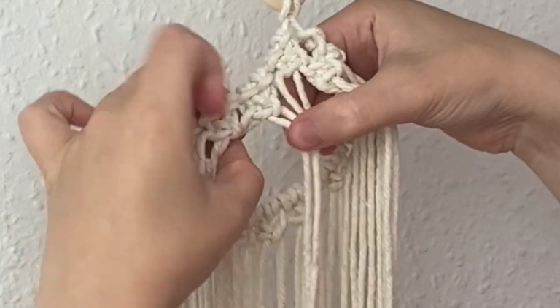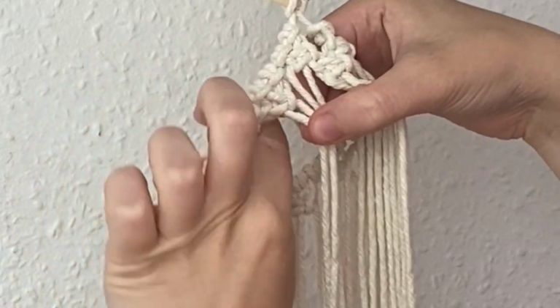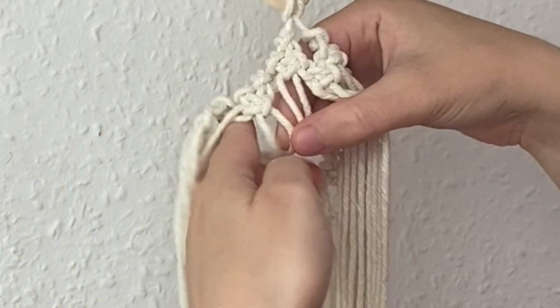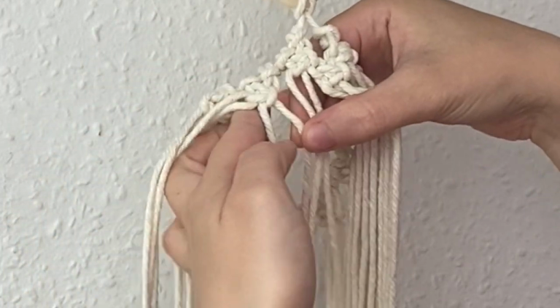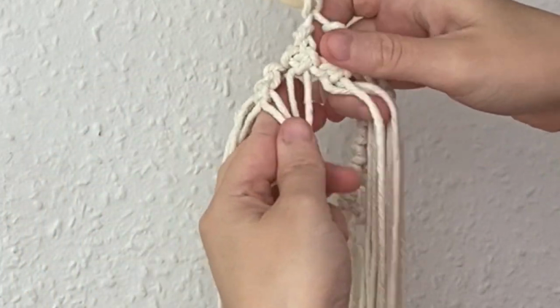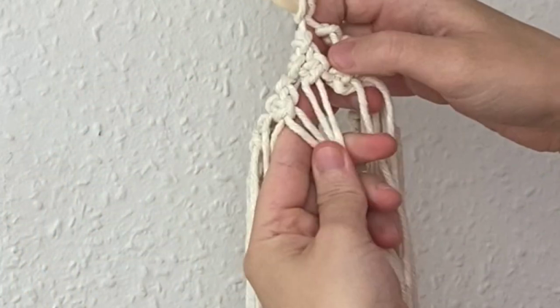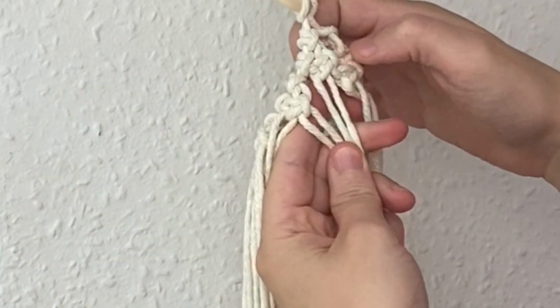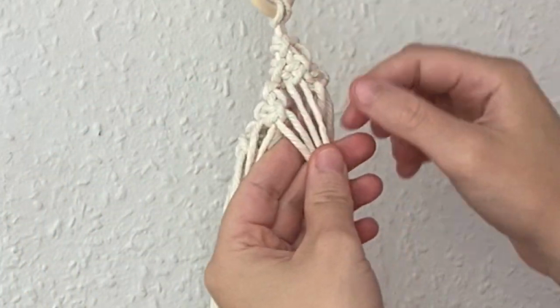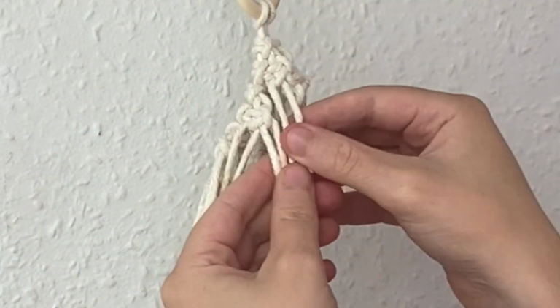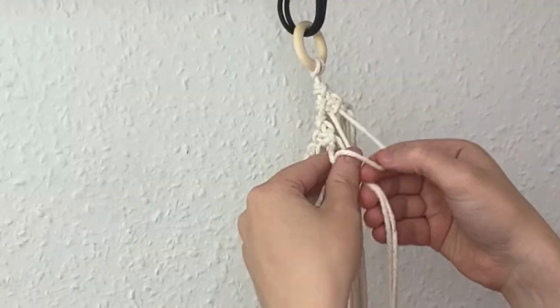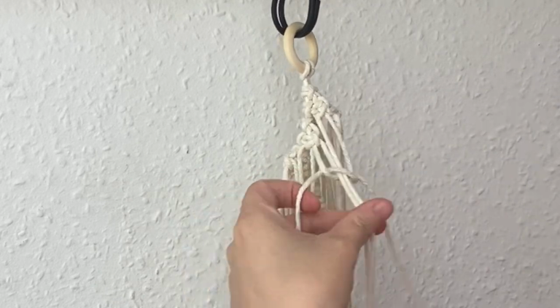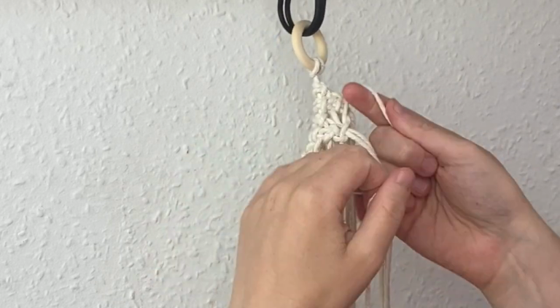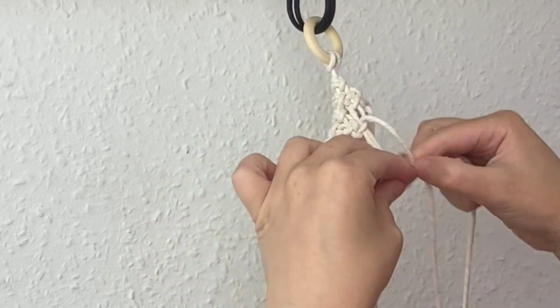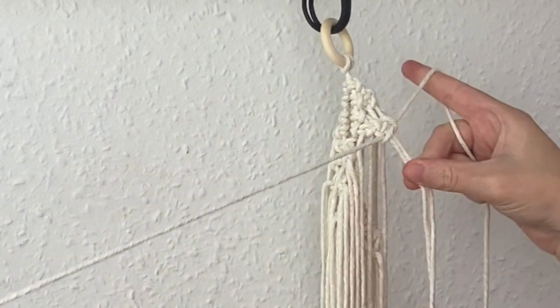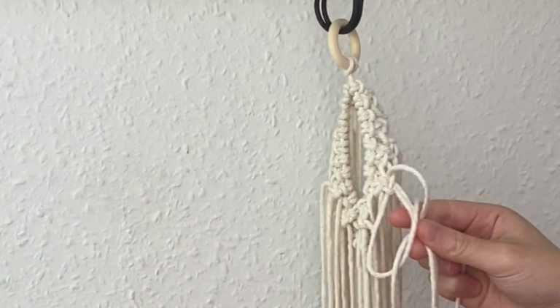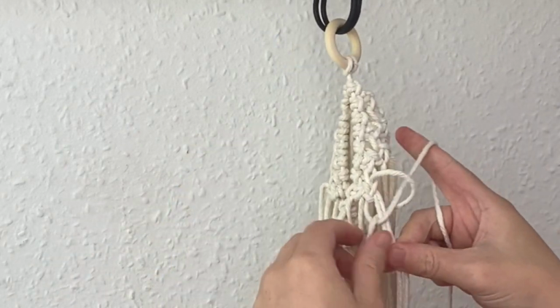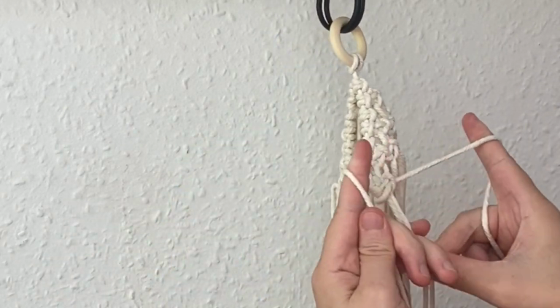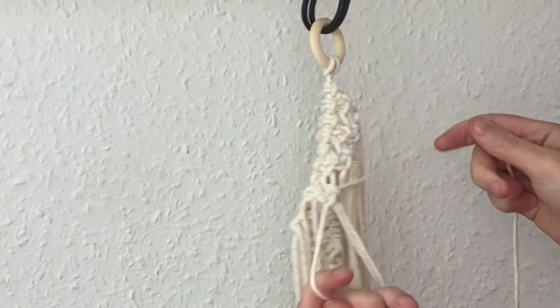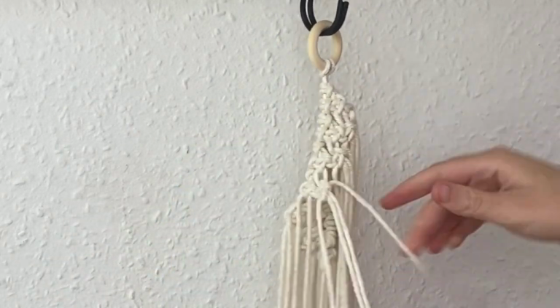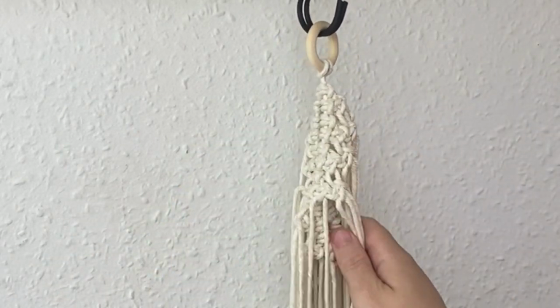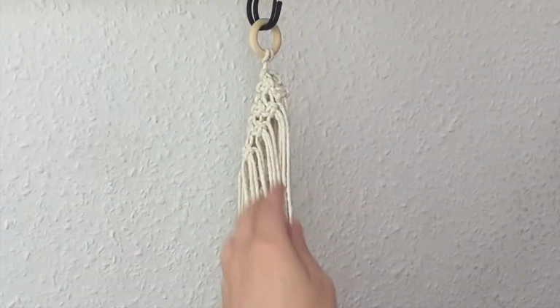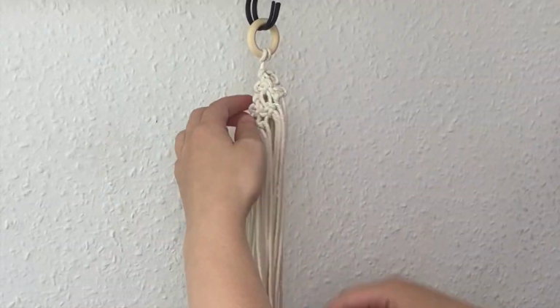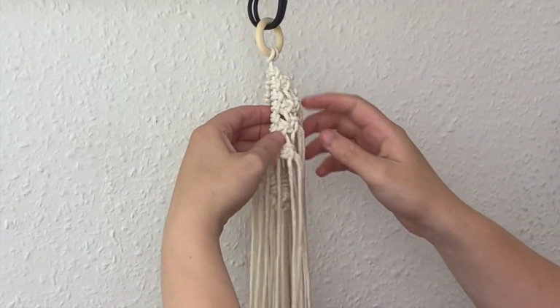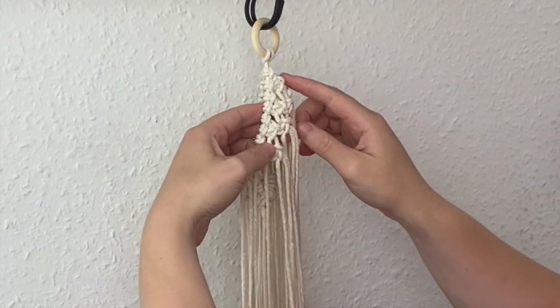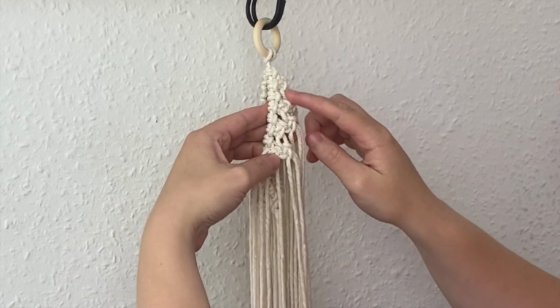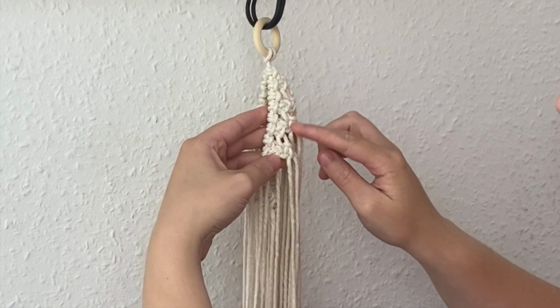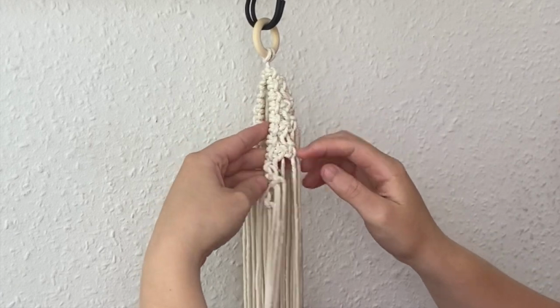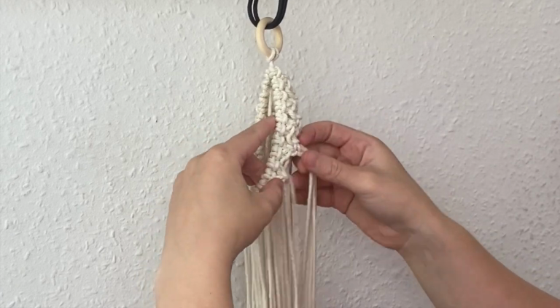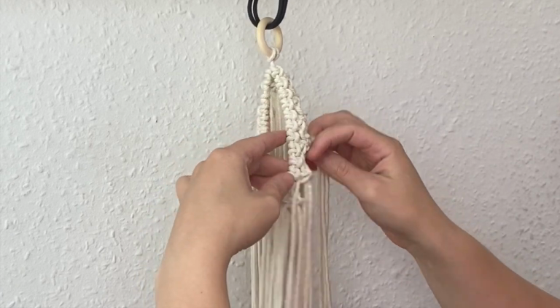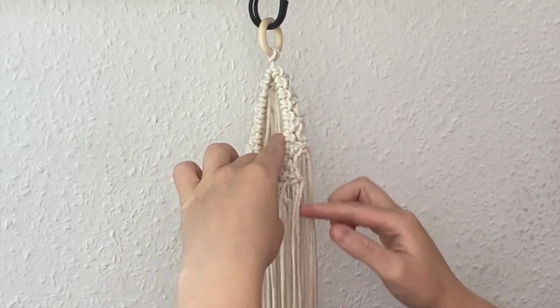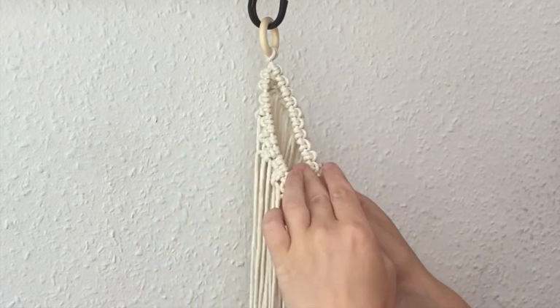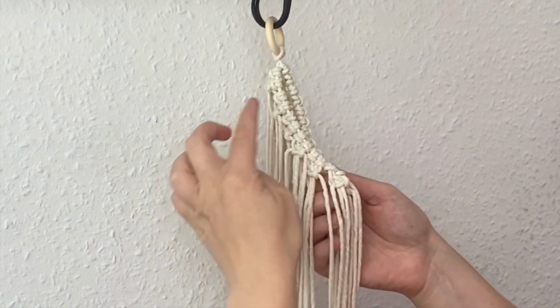I'm going to take the last two cords from that first square knot and the next two cords from the next square knot and complete one square knot. I'm going to continue this going the whole way around, completing this alternating row of square knots until the second row is complete.